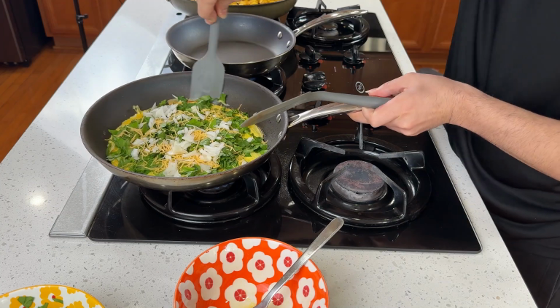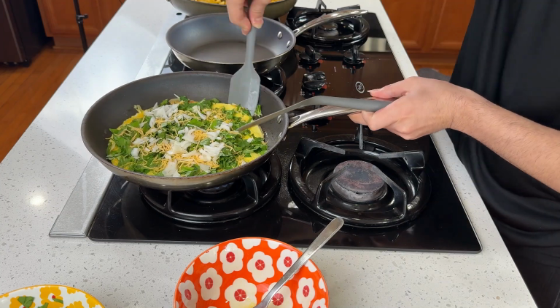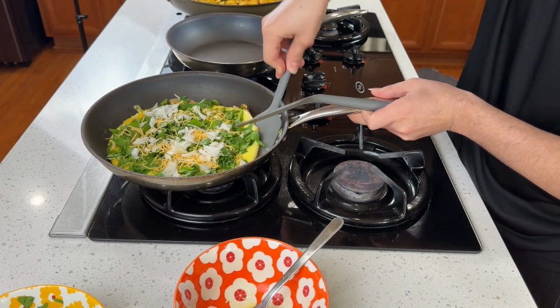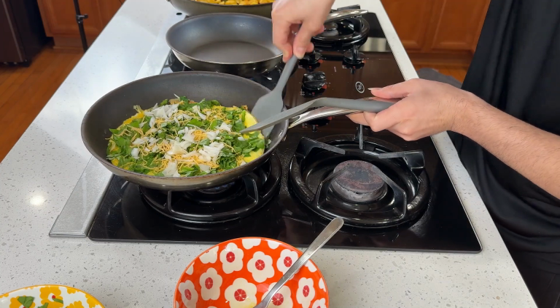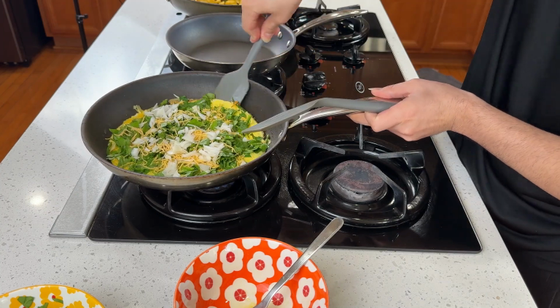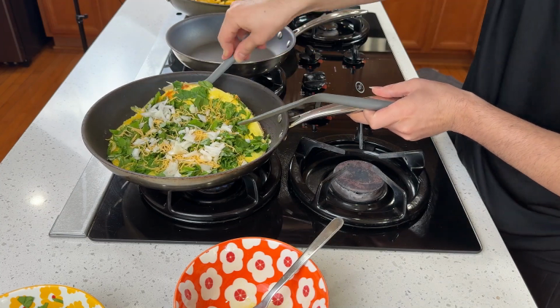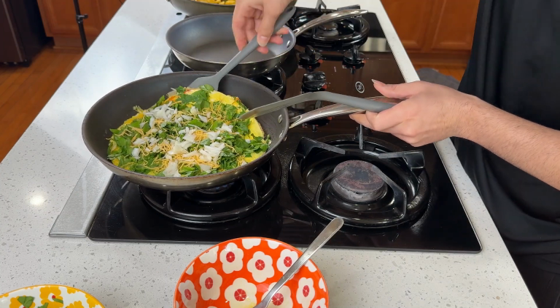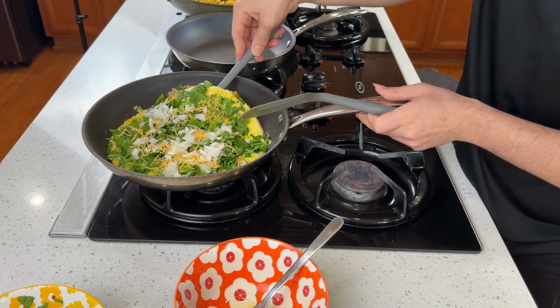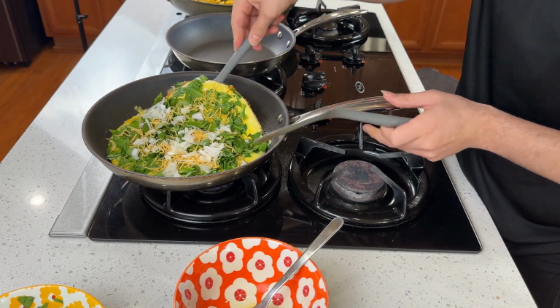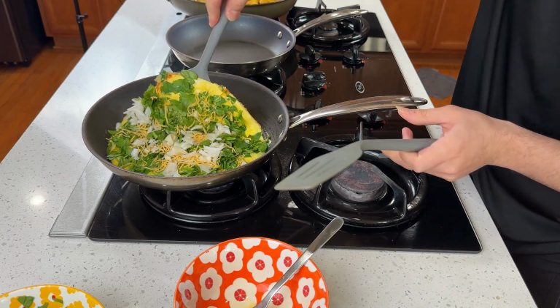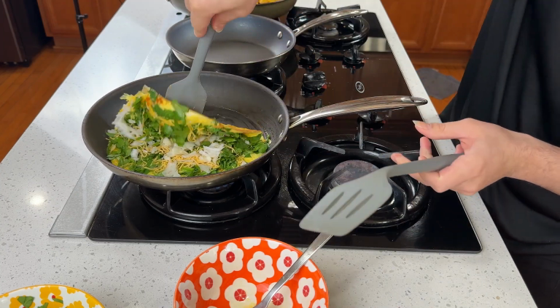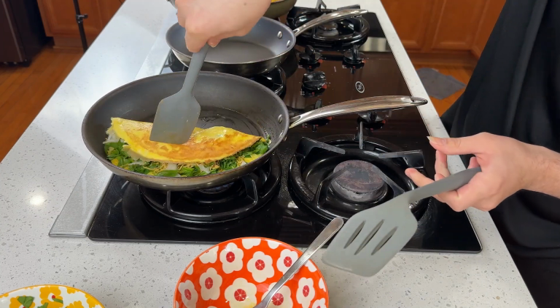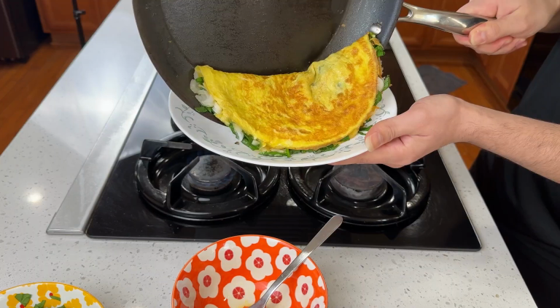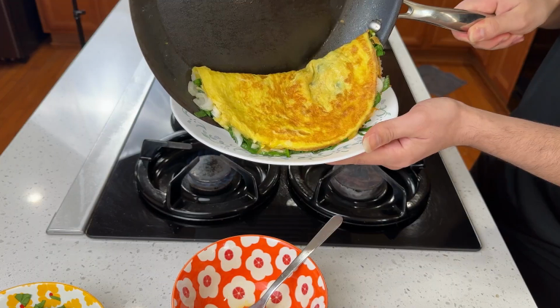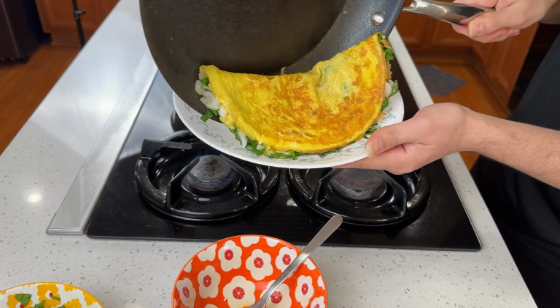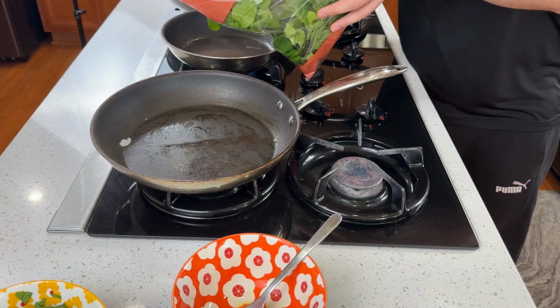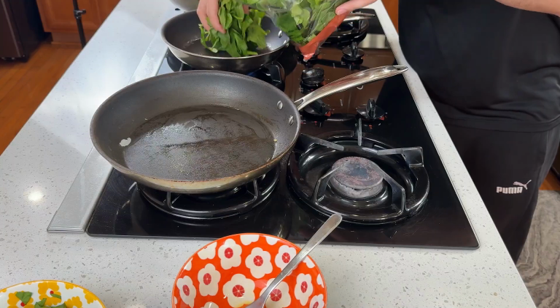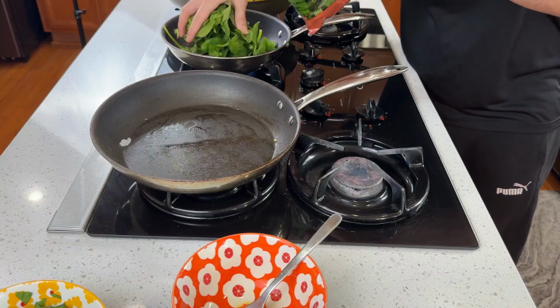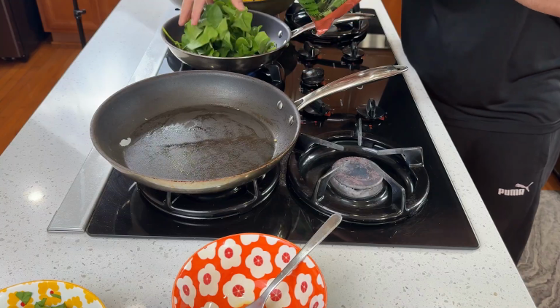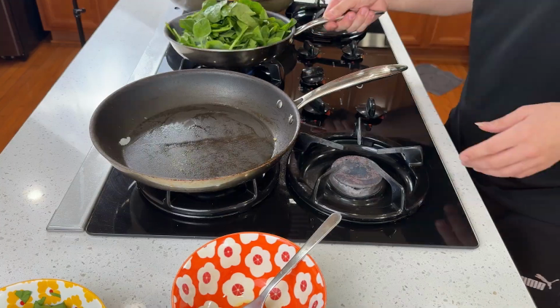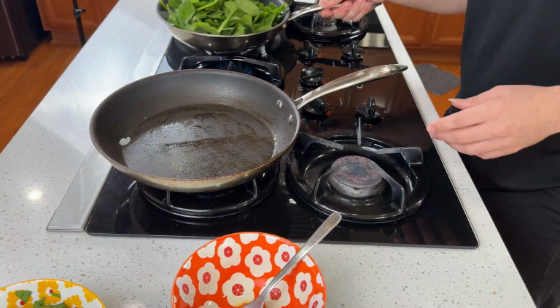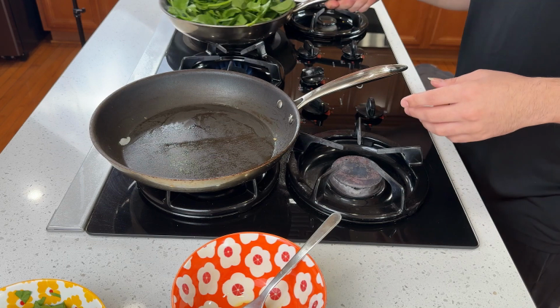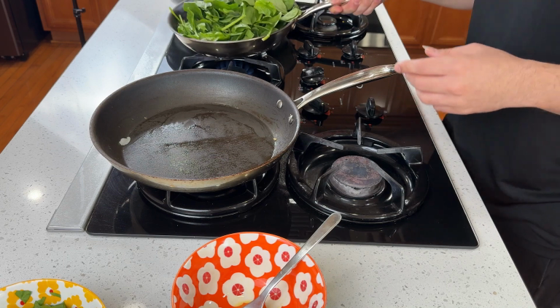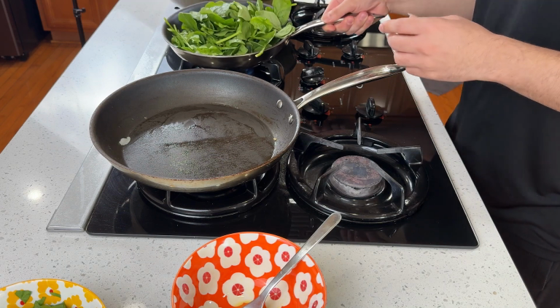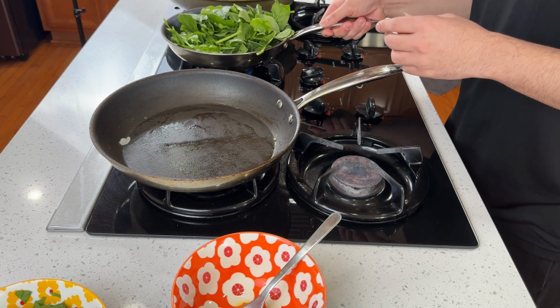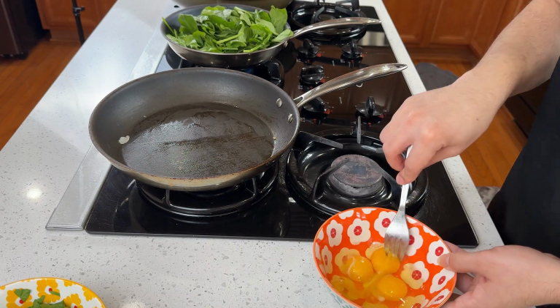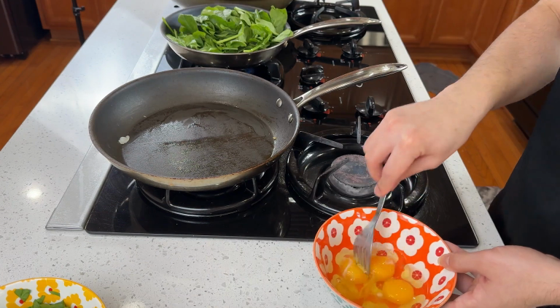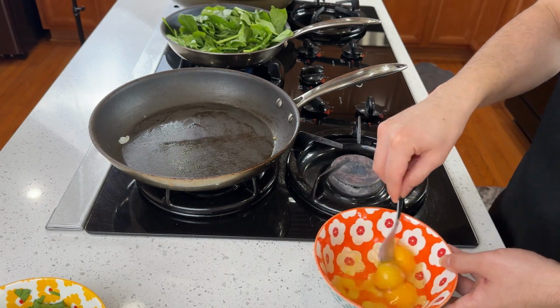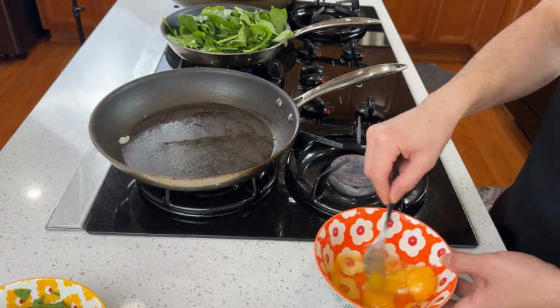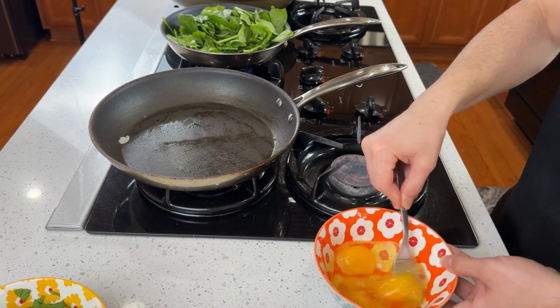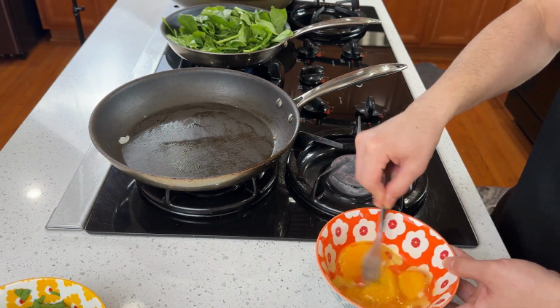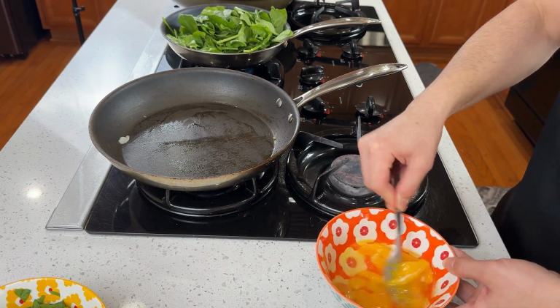When it looks kind of cooked, flip it in half and put it on the plate. I think I already mentioned I love spinach — I'm also cooking some spinach on the side.